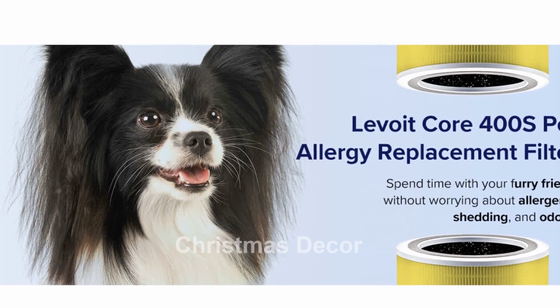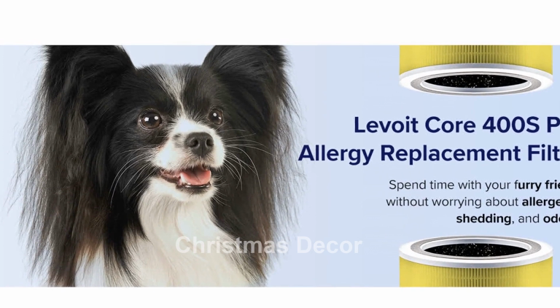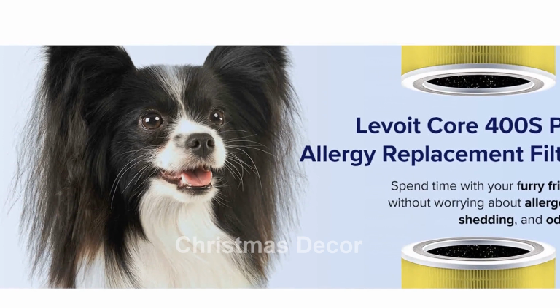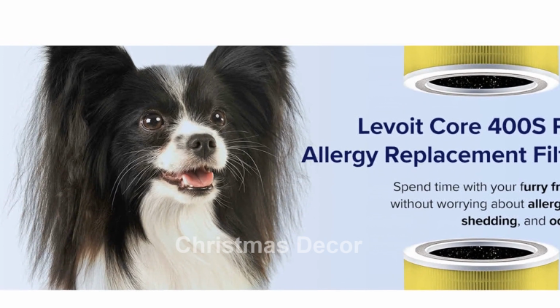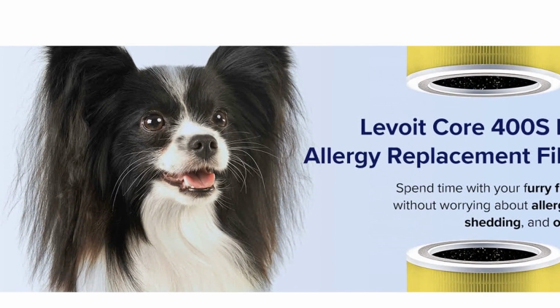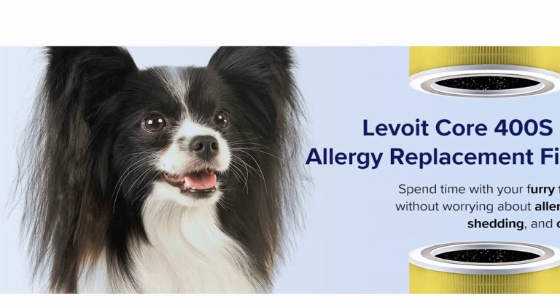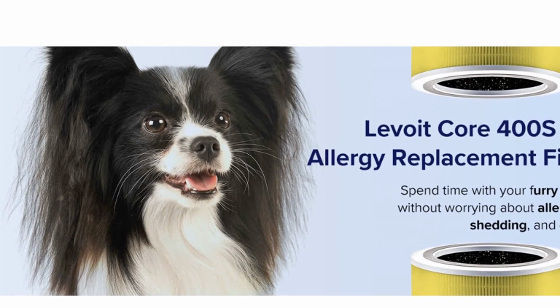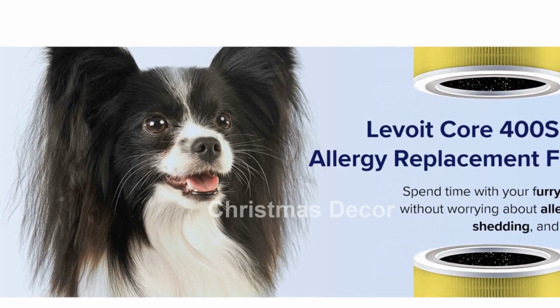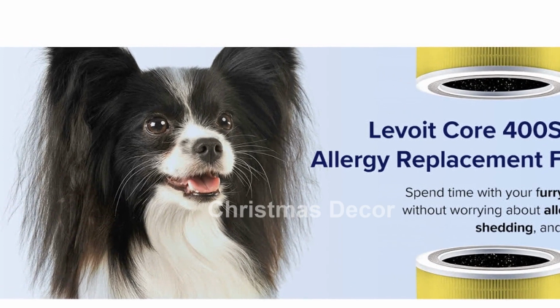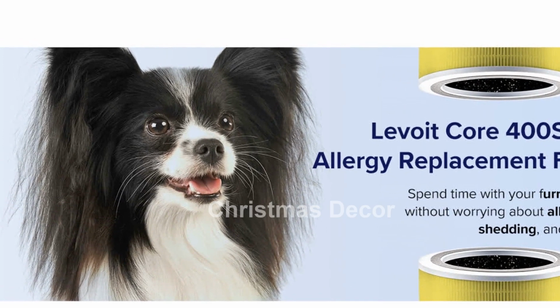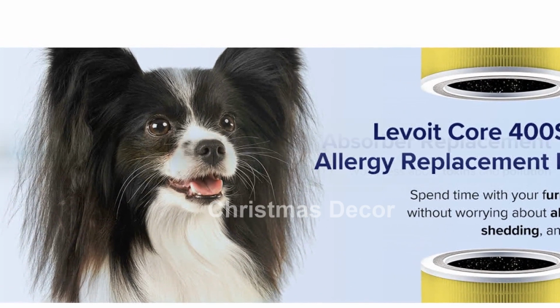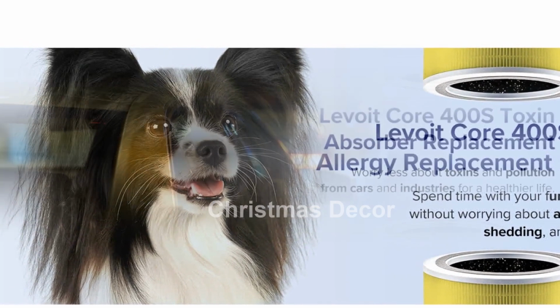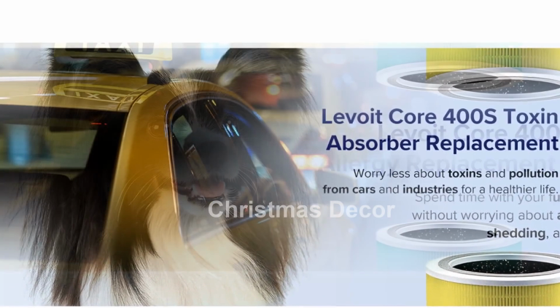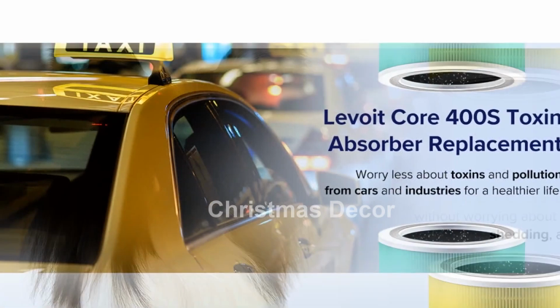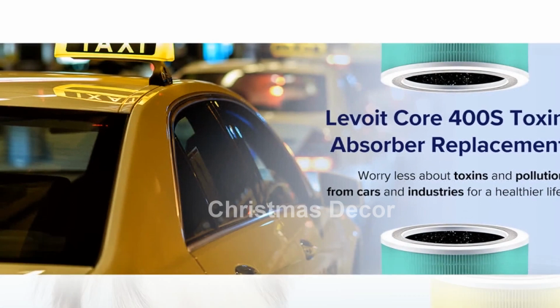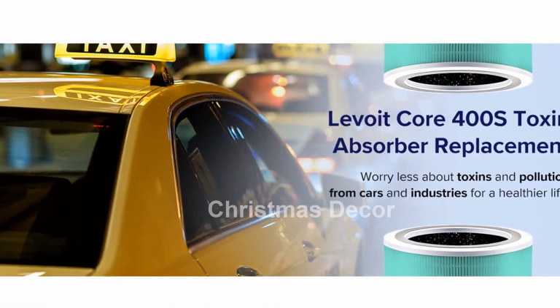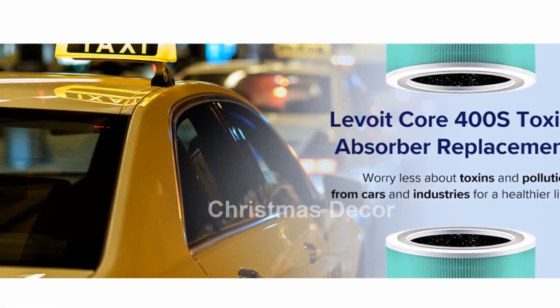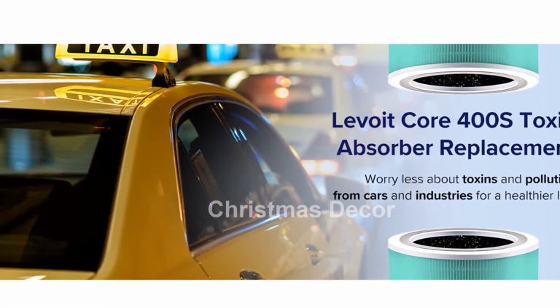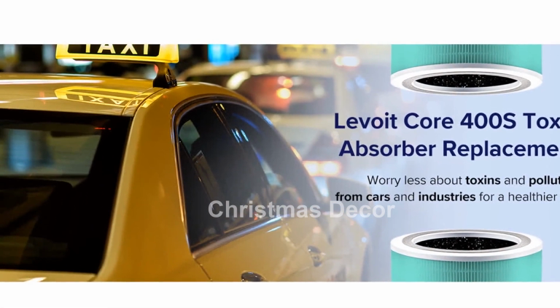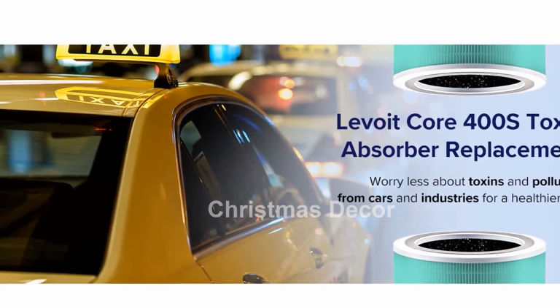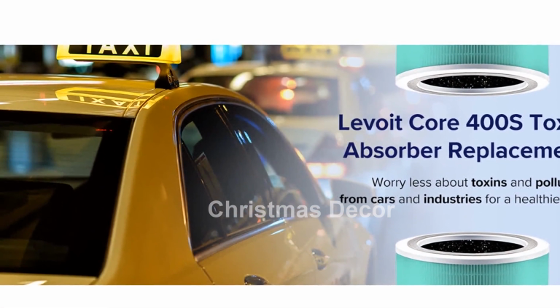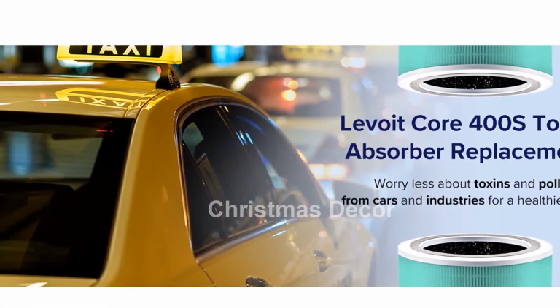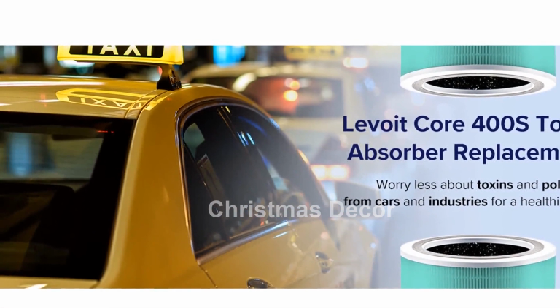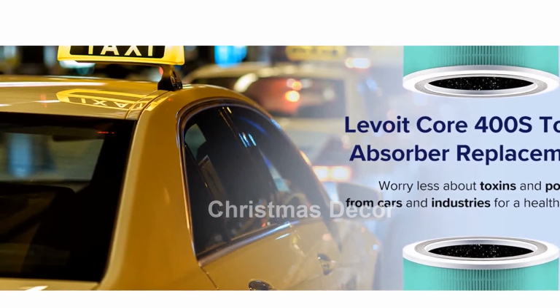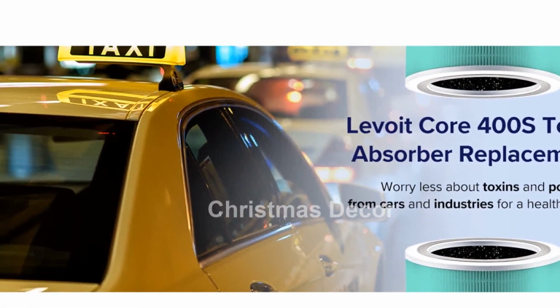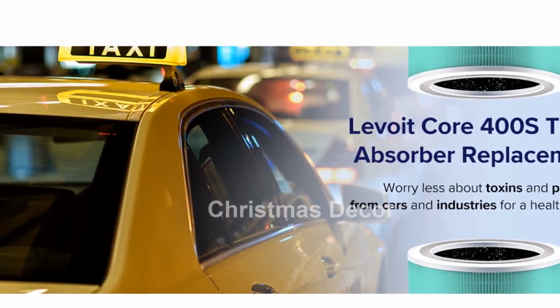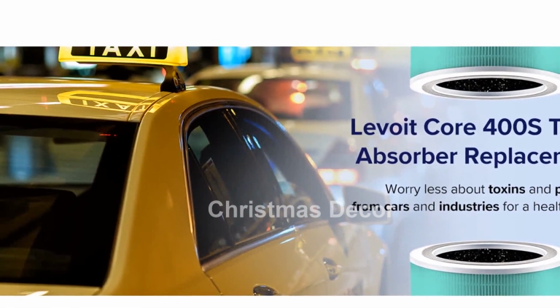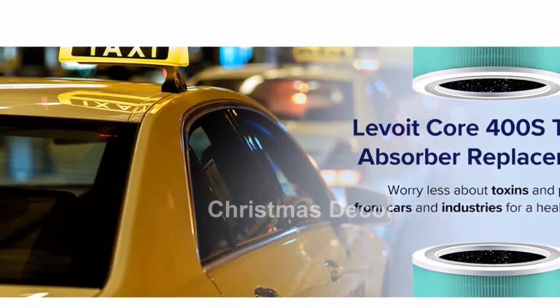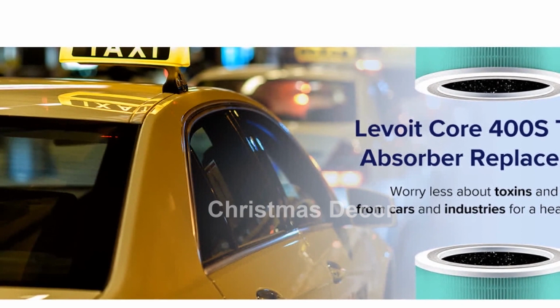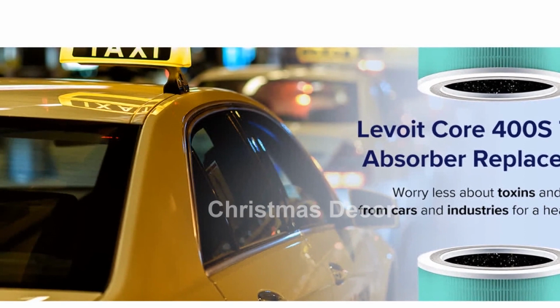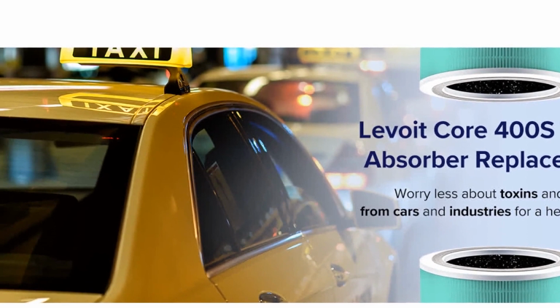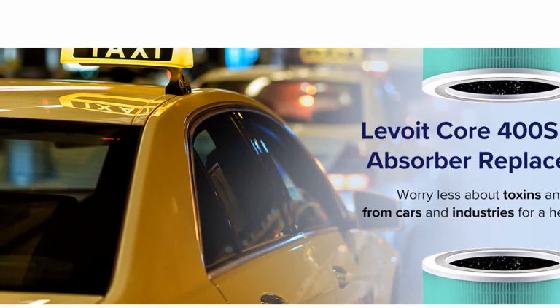Monitor your air quality with the advanced laser dust sensor and the PM2.5 display, which continuously updates in real time. You can even track your air quality improvement over time on the VSync app.